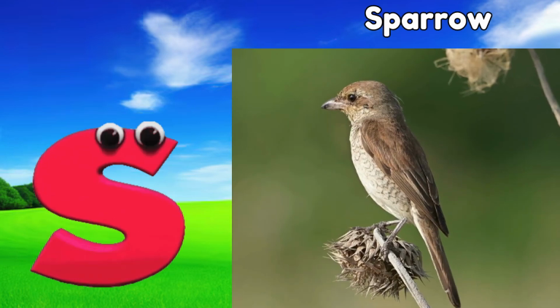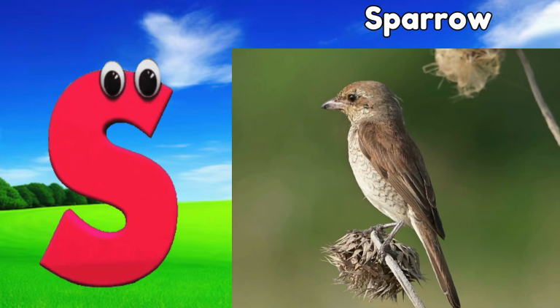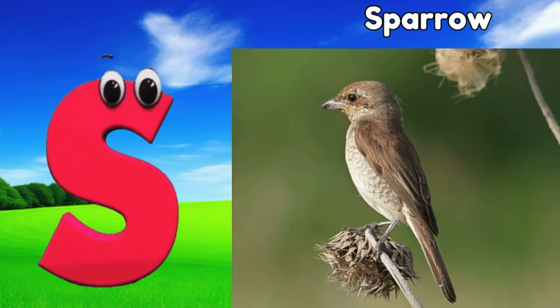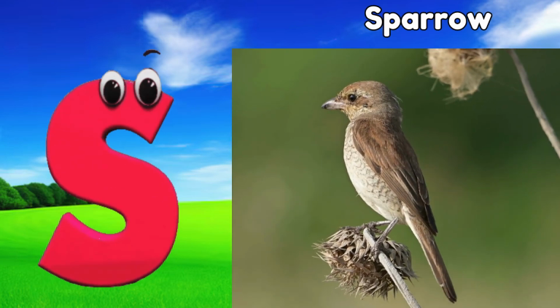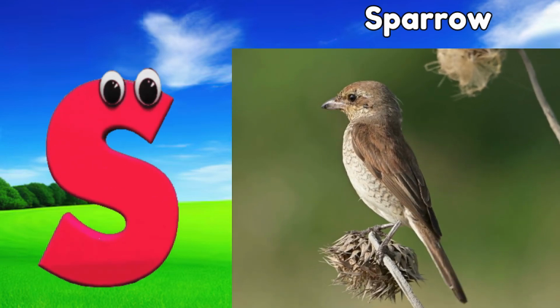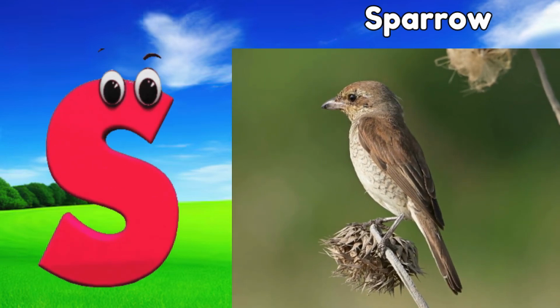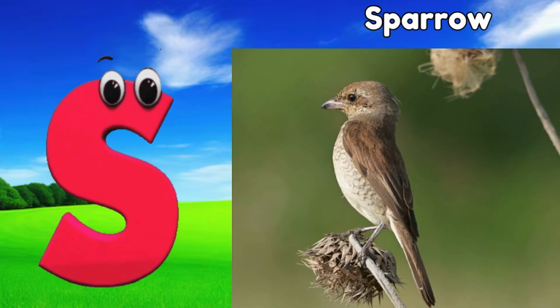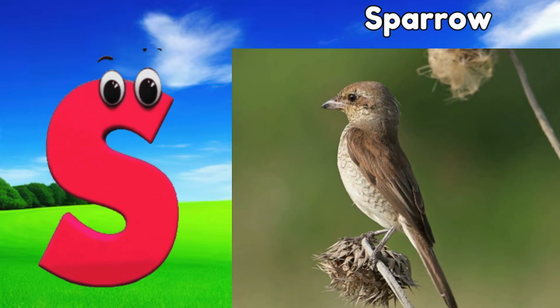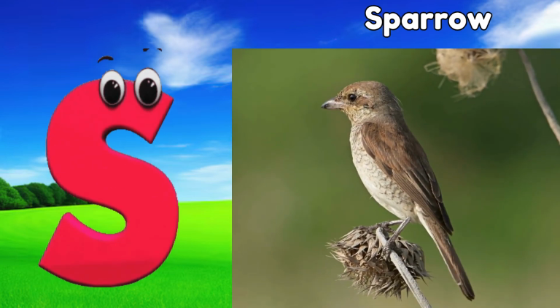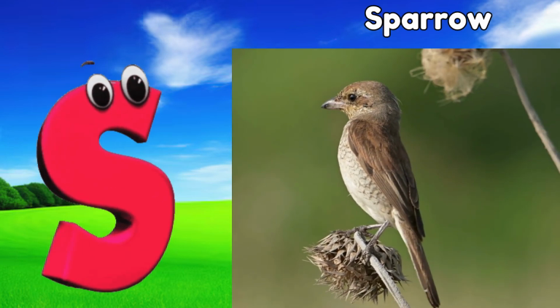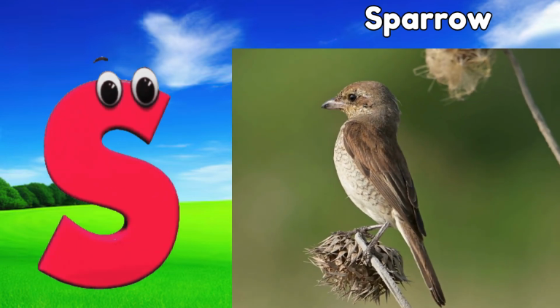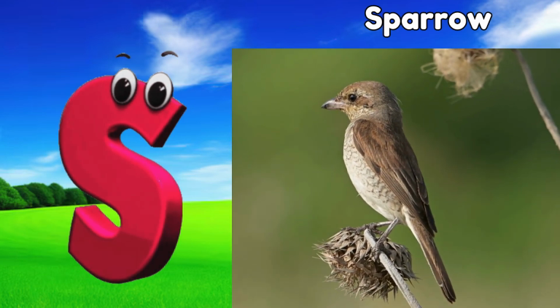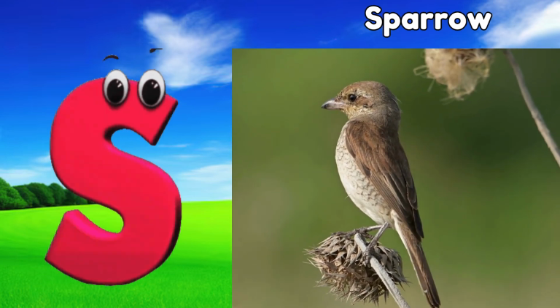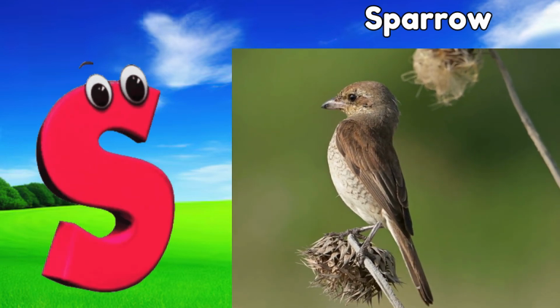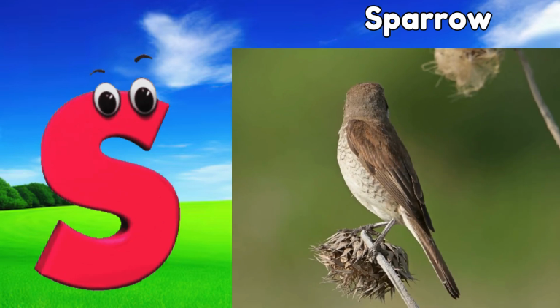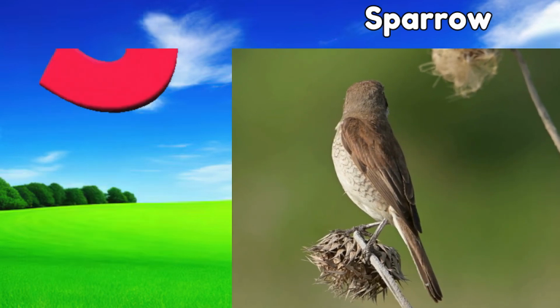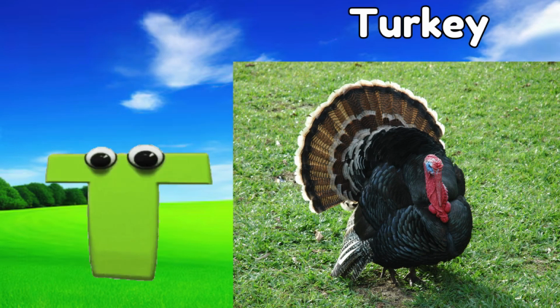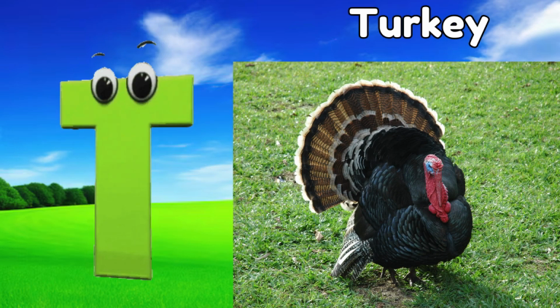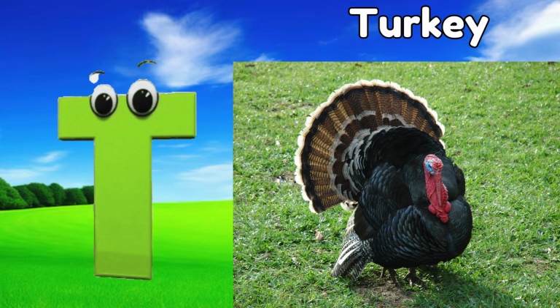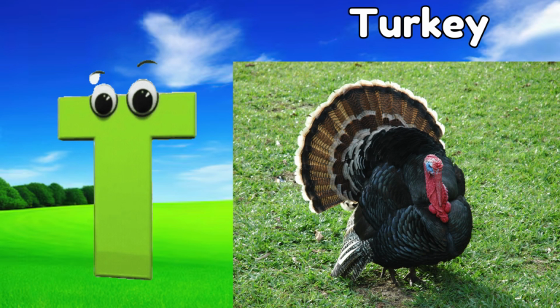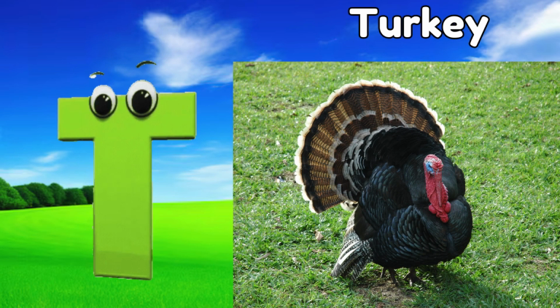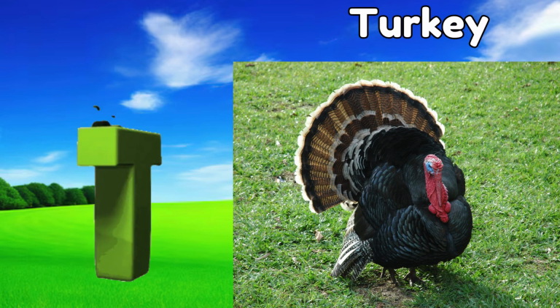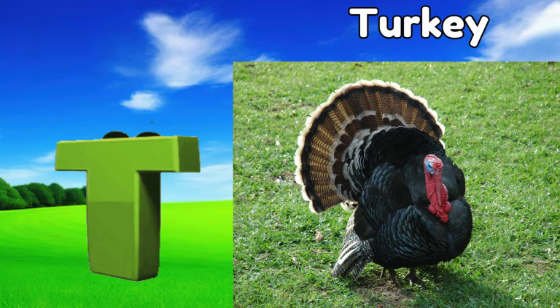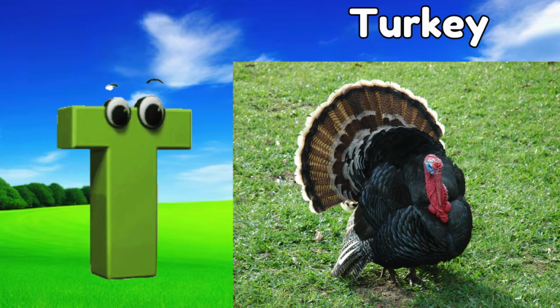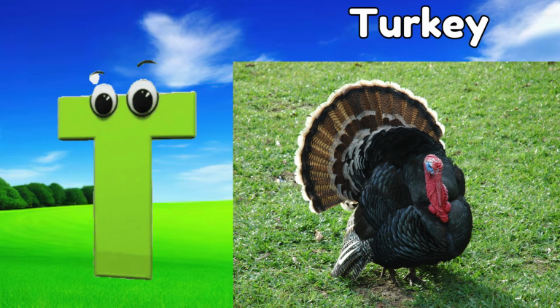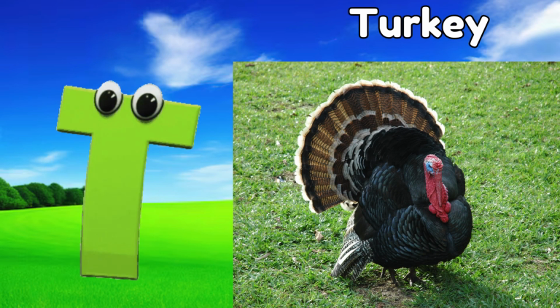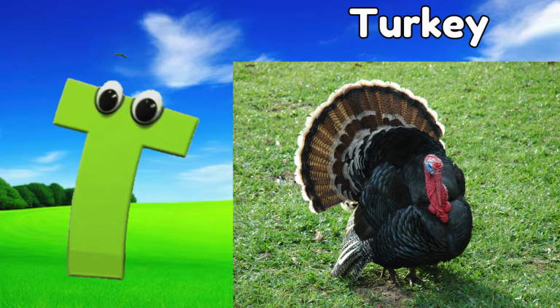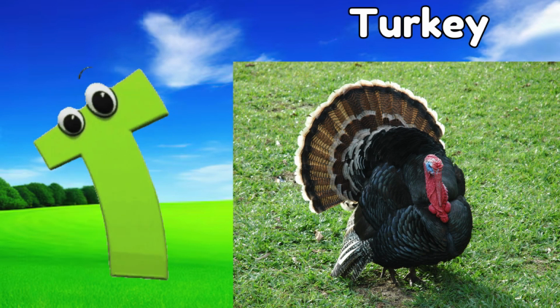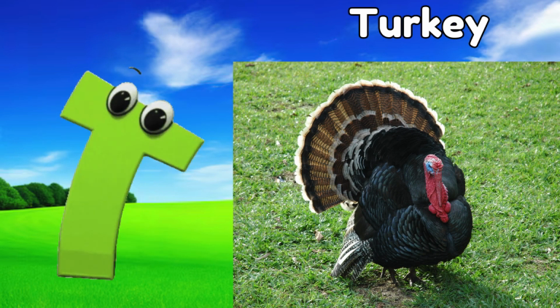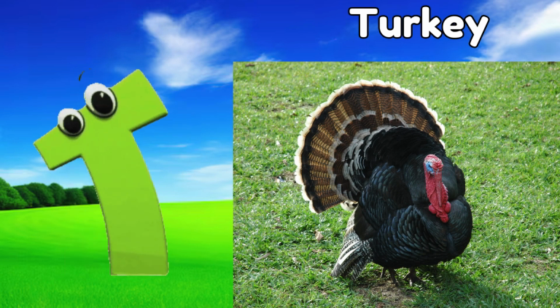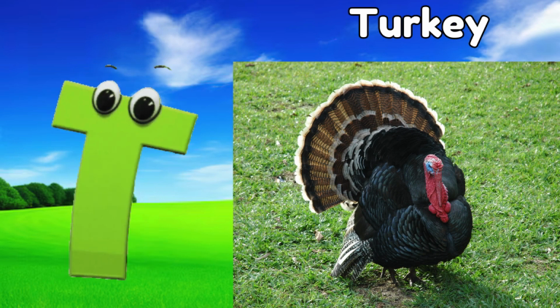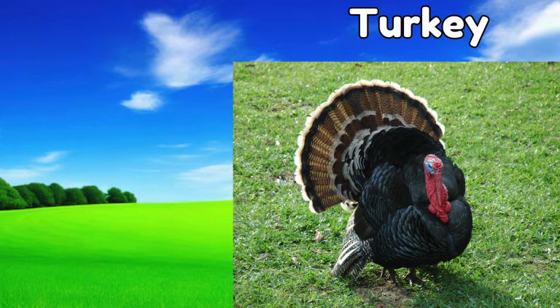S is for sparrow, s, sparrow. T is for turkey, t, turkey.